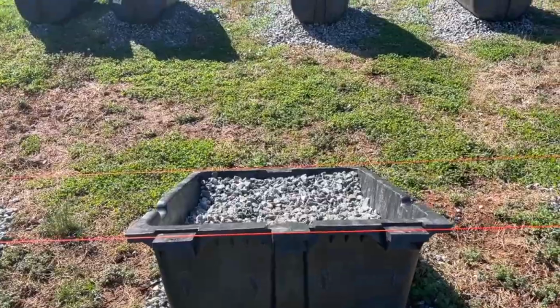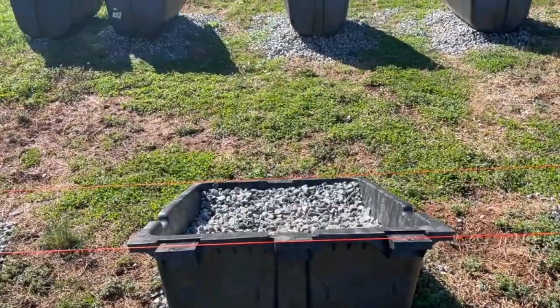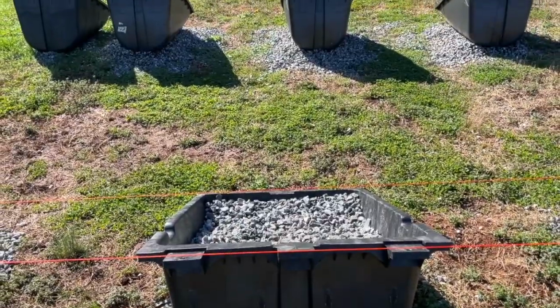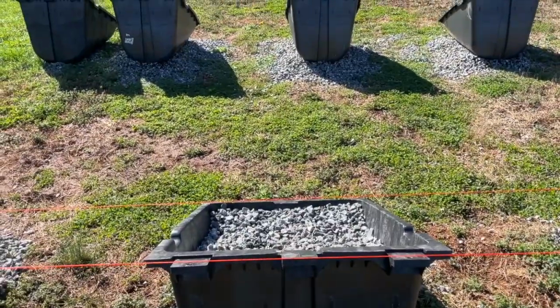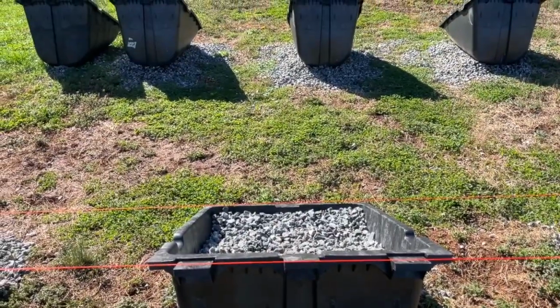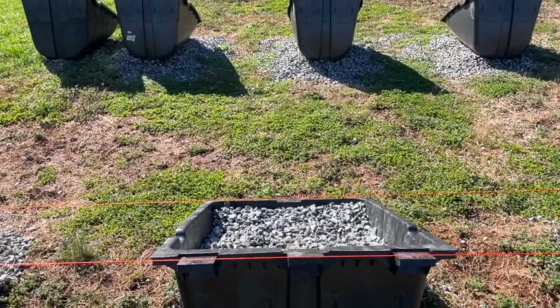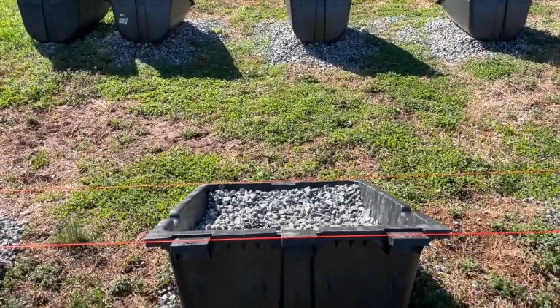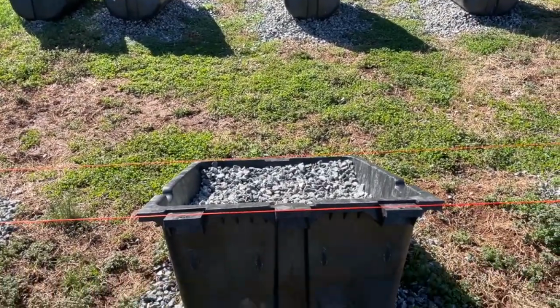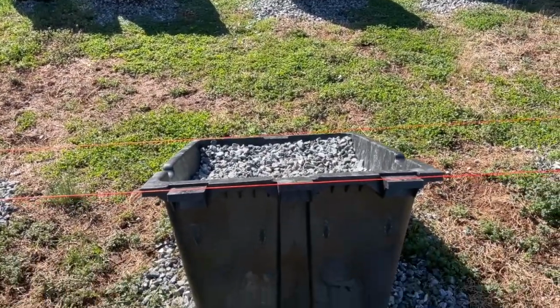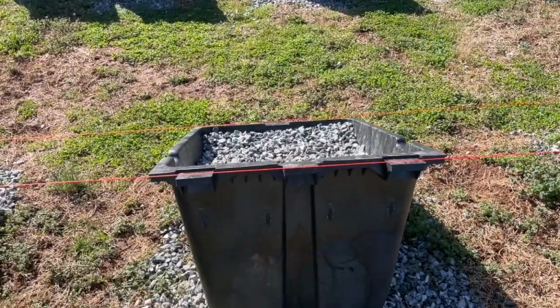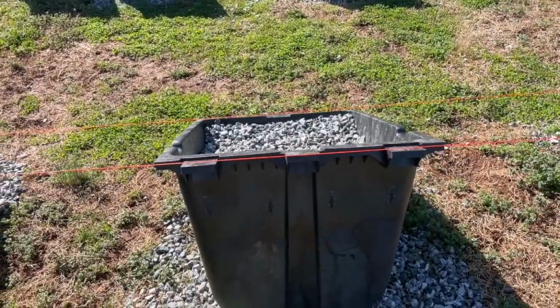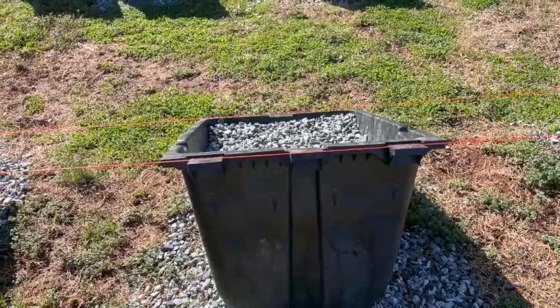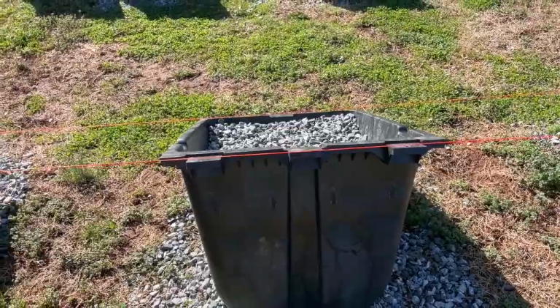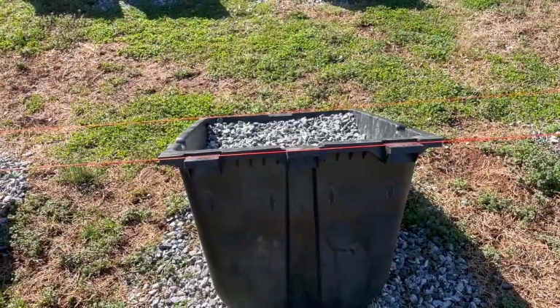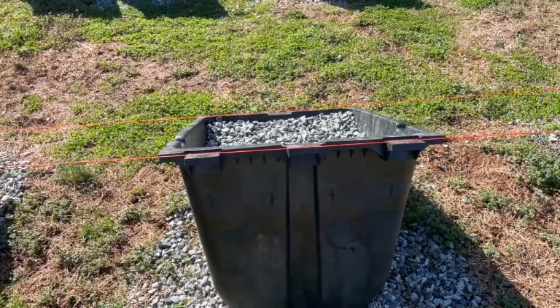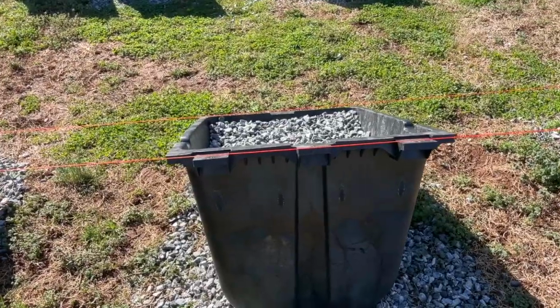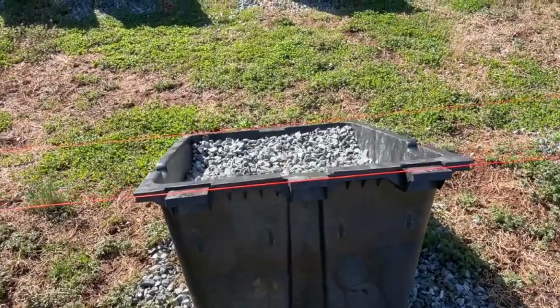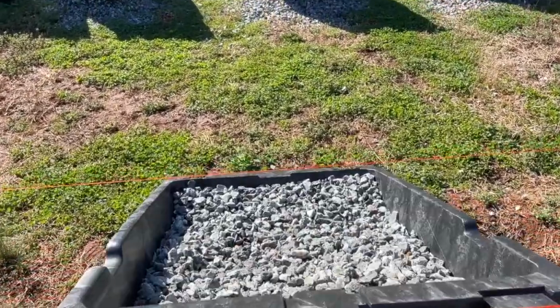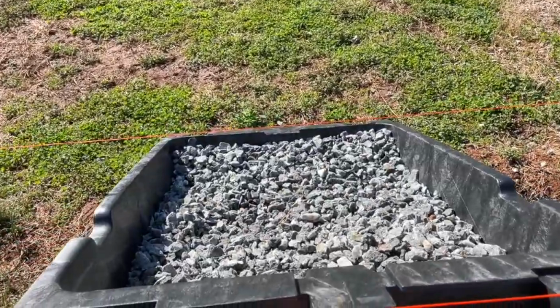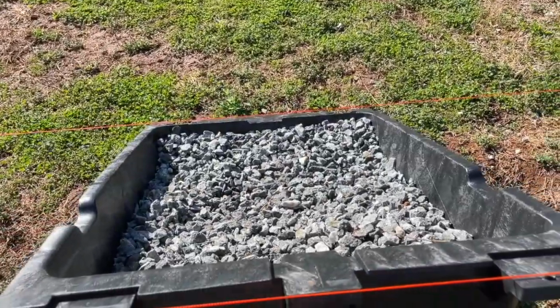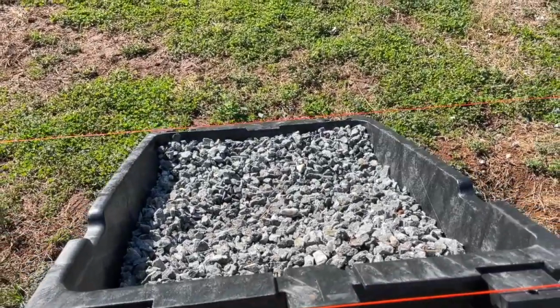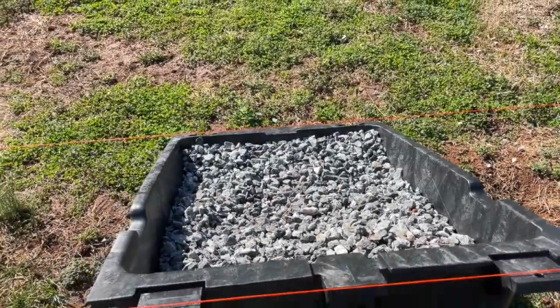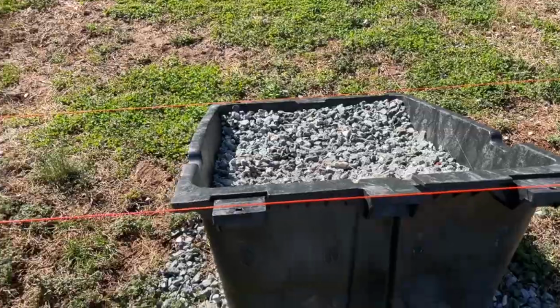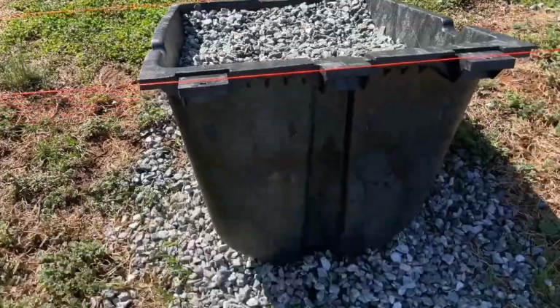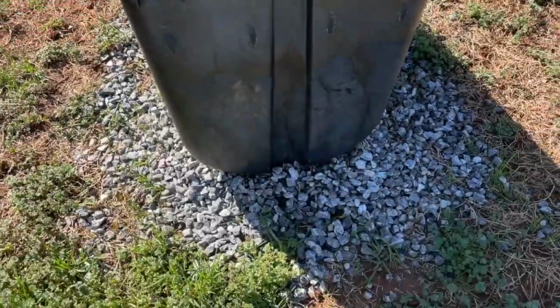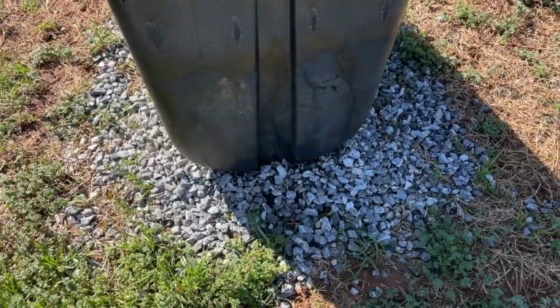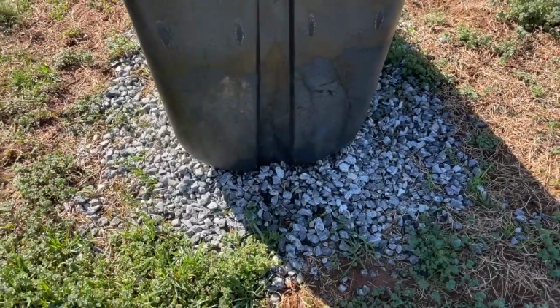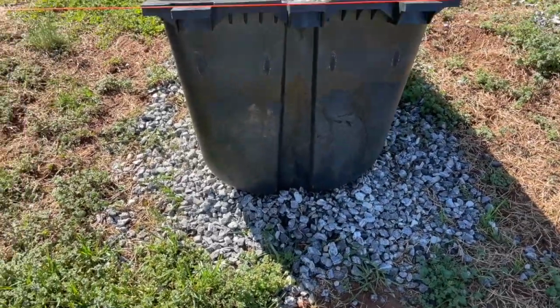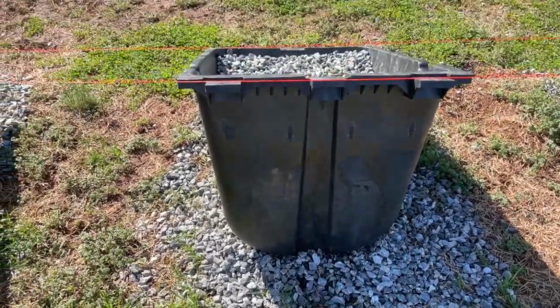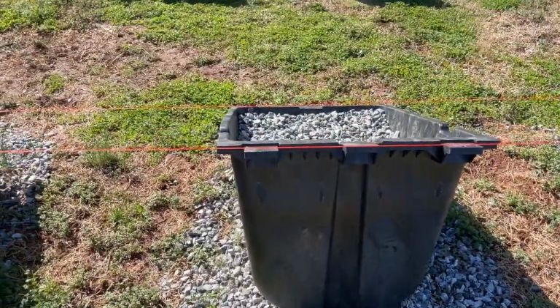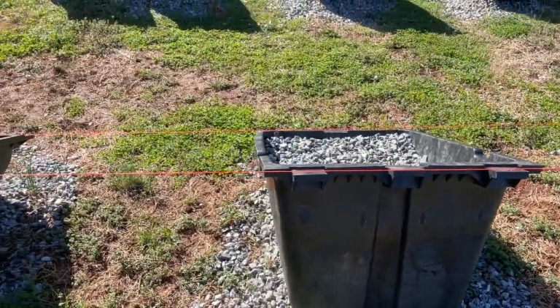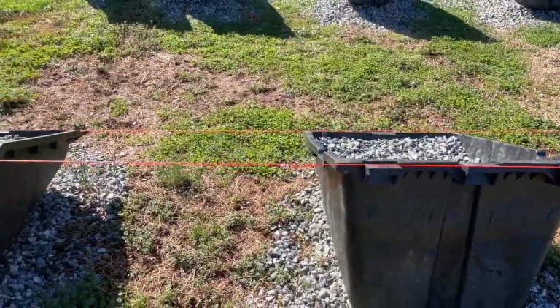To level it I used a farmer's jack — the kind you used to get with the old car bumper jack. I hooked the bumper jack under here, jacked it up to the right height, and then filled in underneath with rocks. That worked really well.